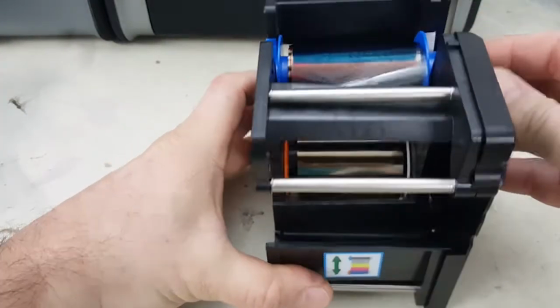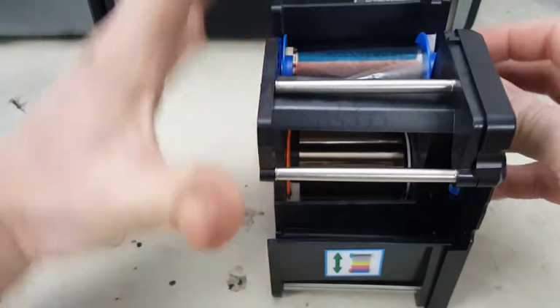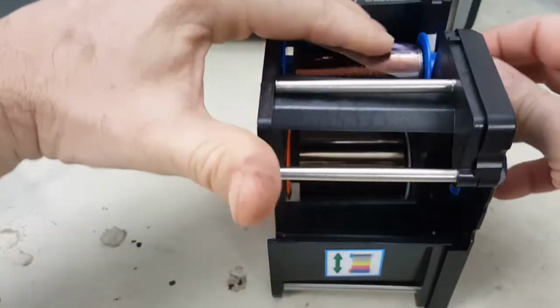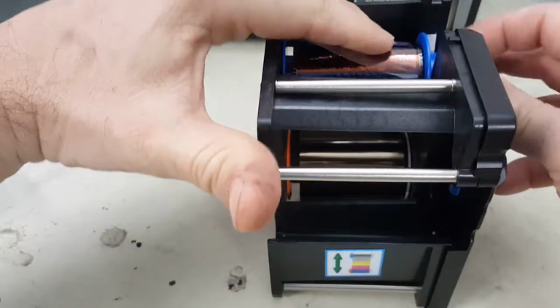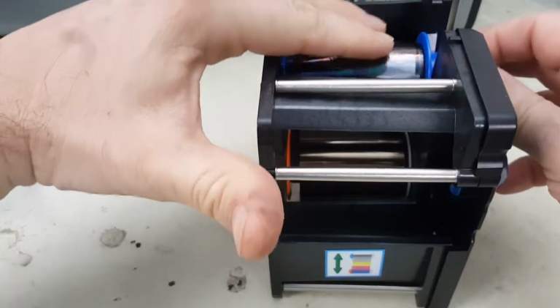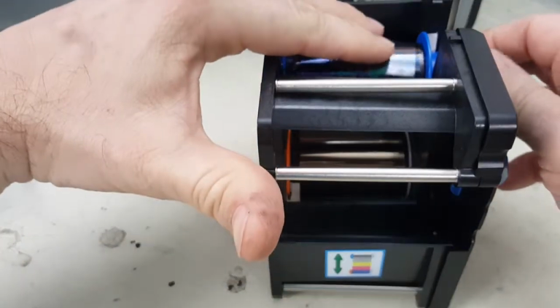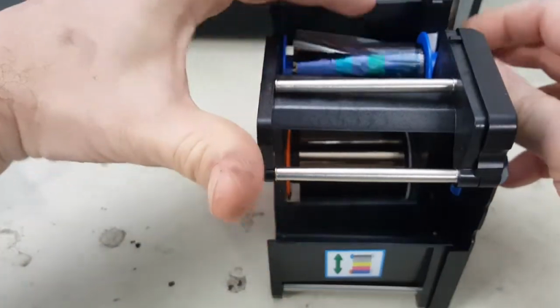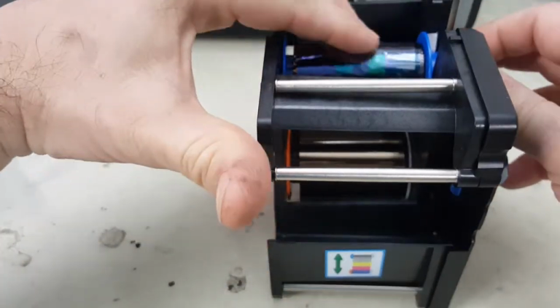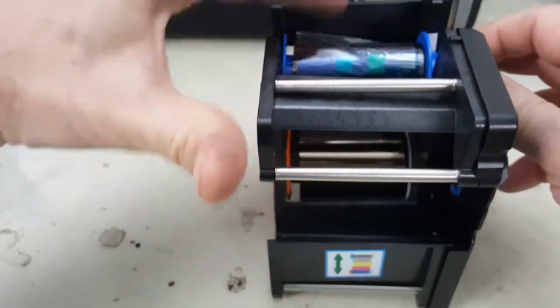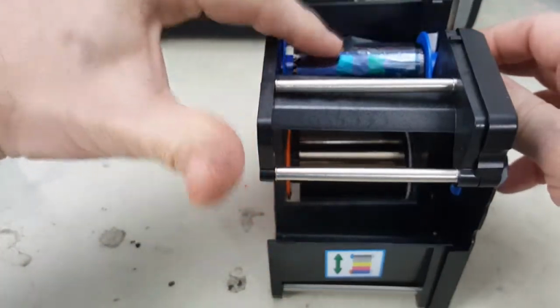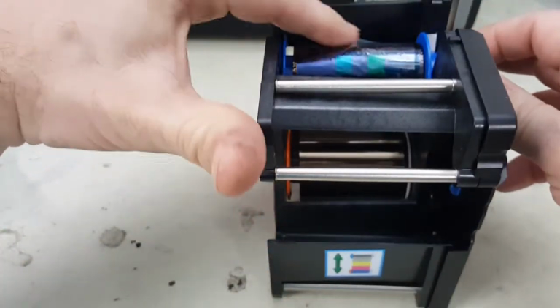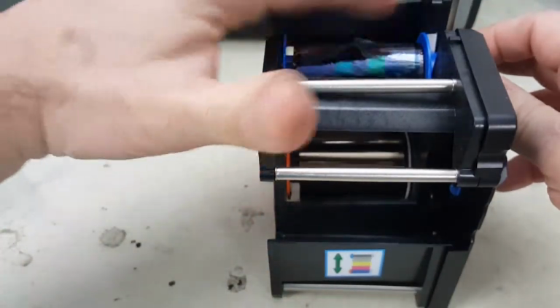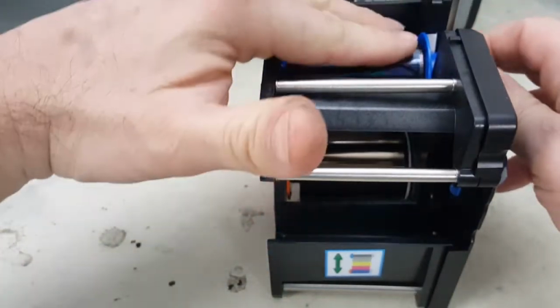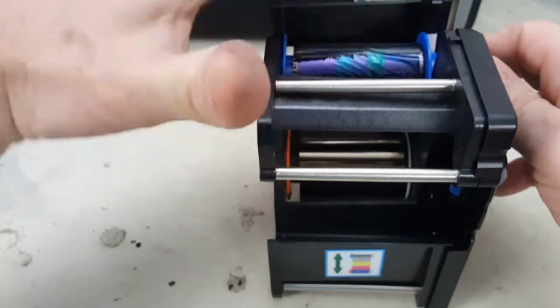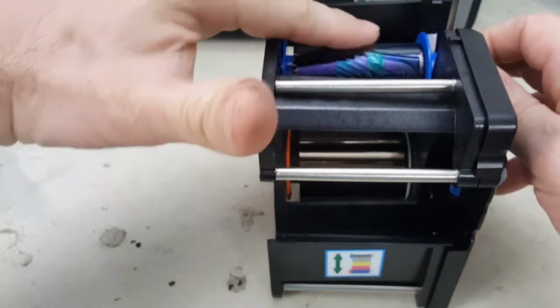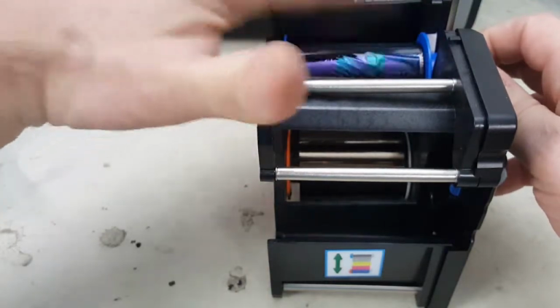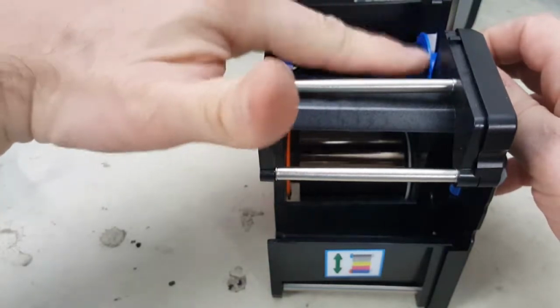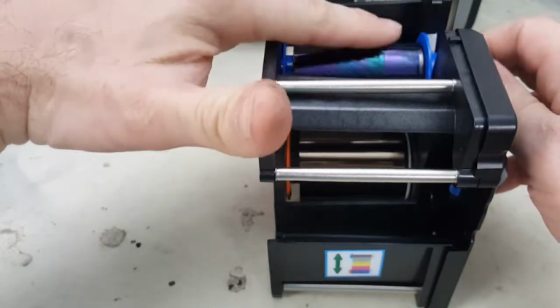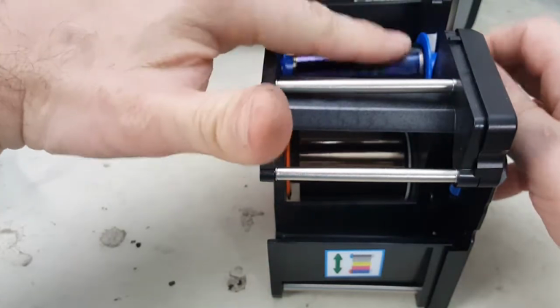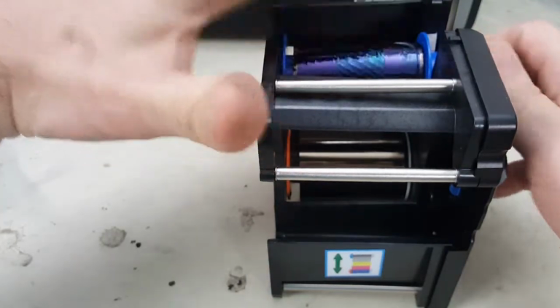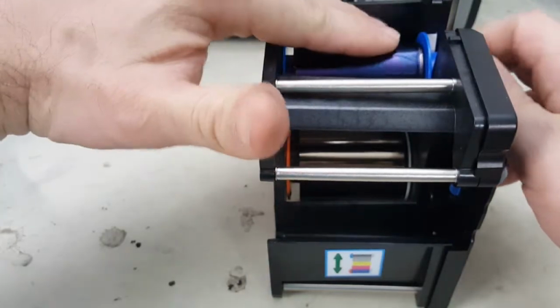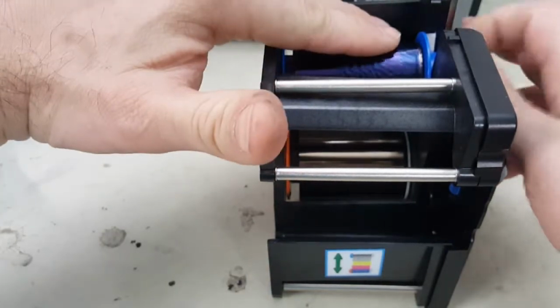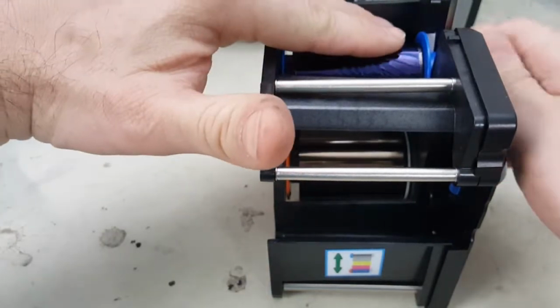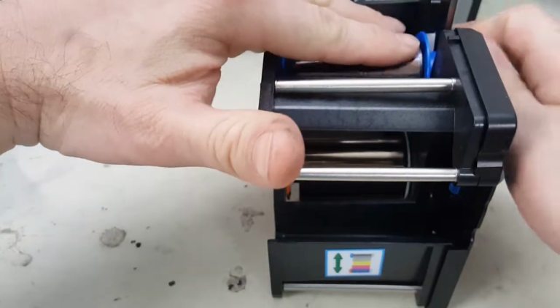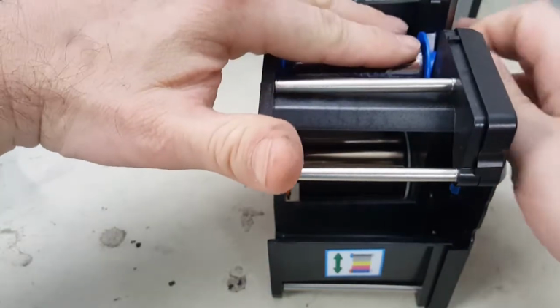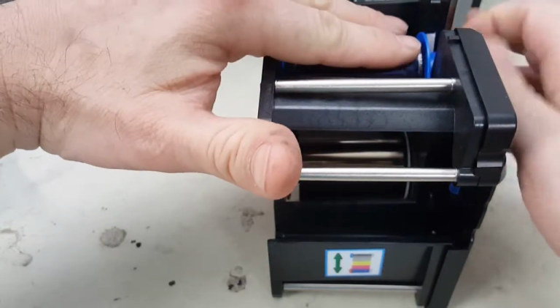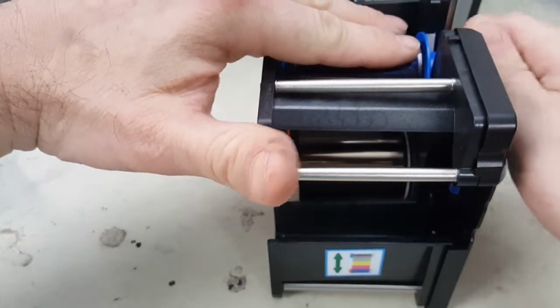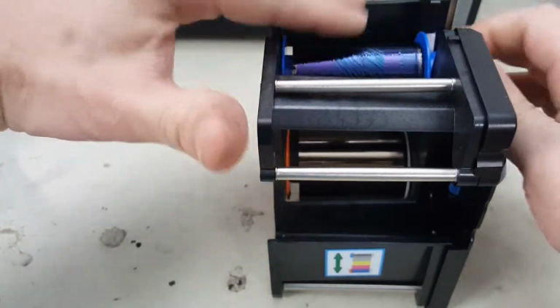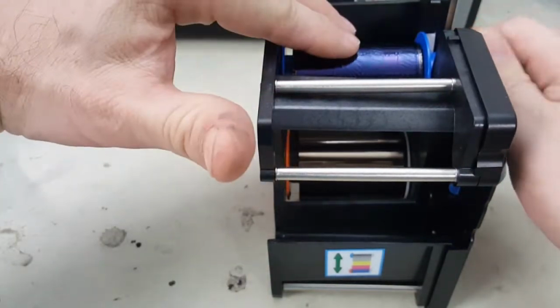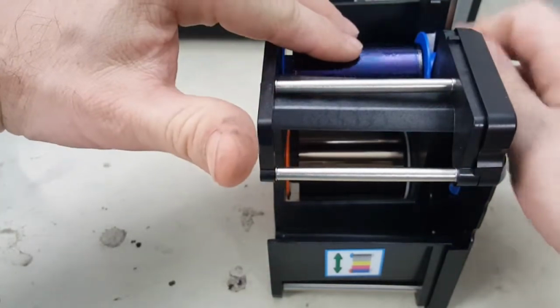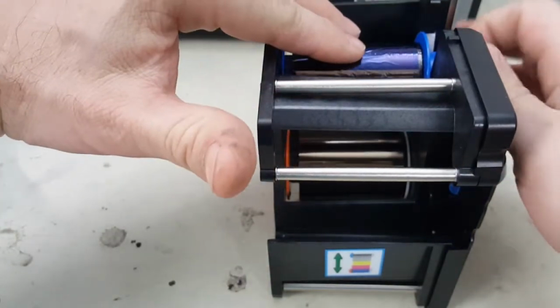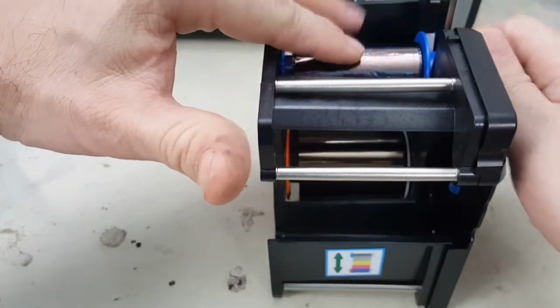What I like to do first is work on the take-up reel: smooth it out, turn it a few times, just run your finger over it to kind of smooth it out.